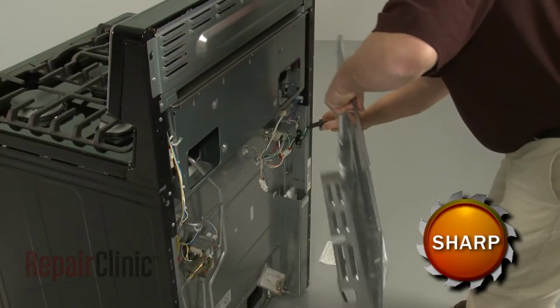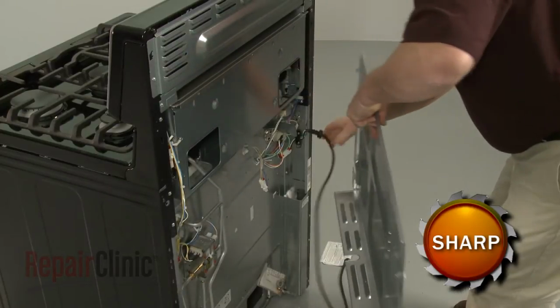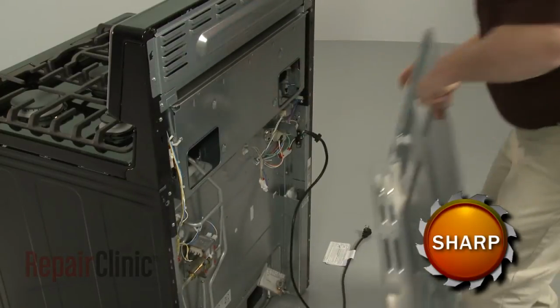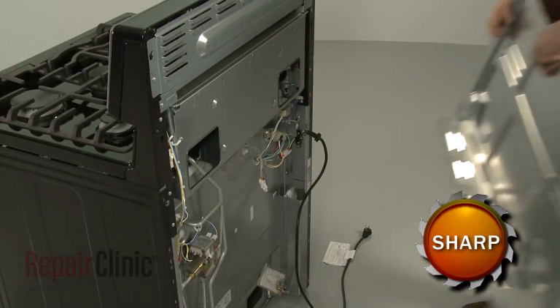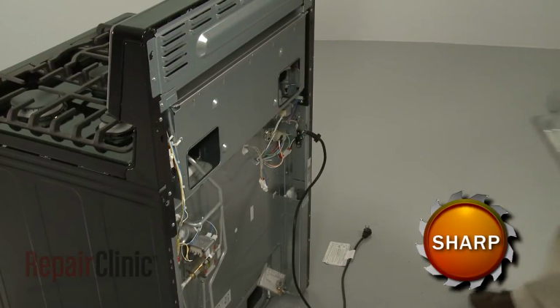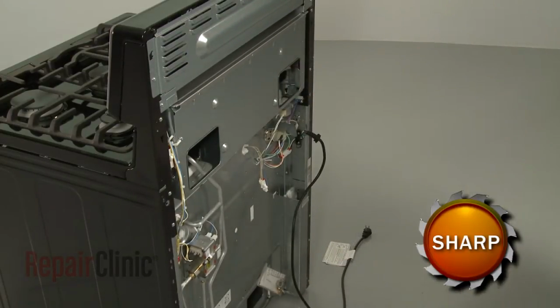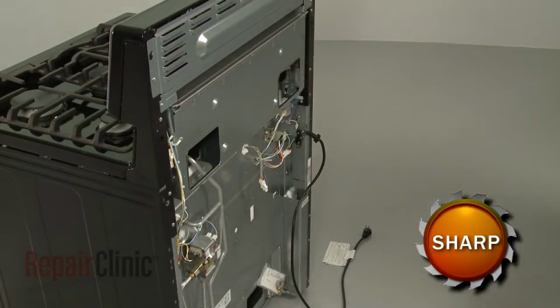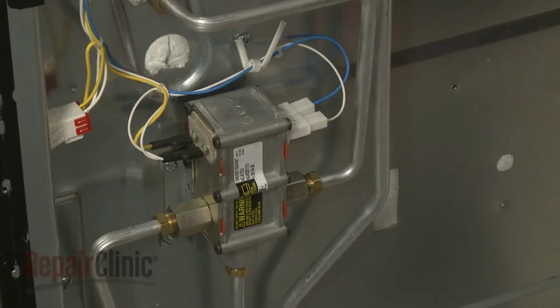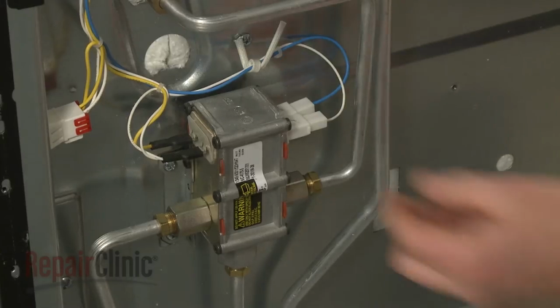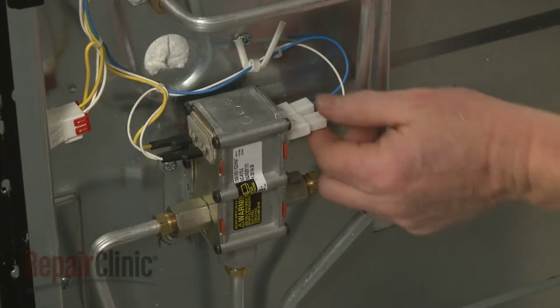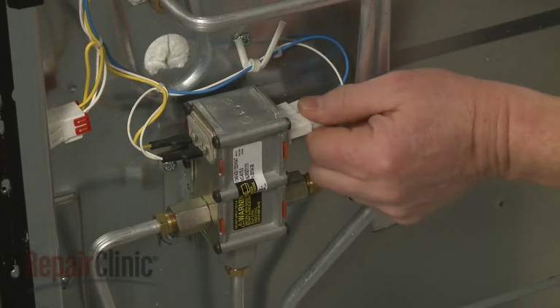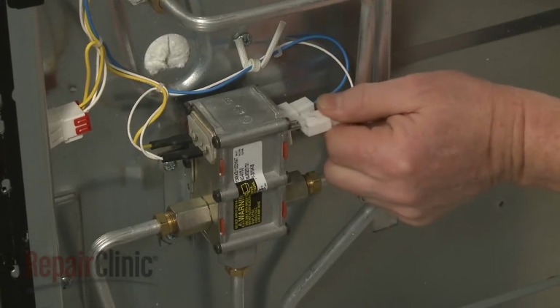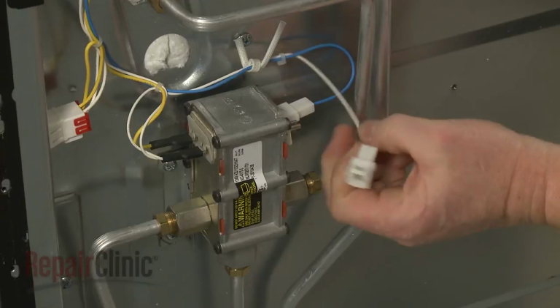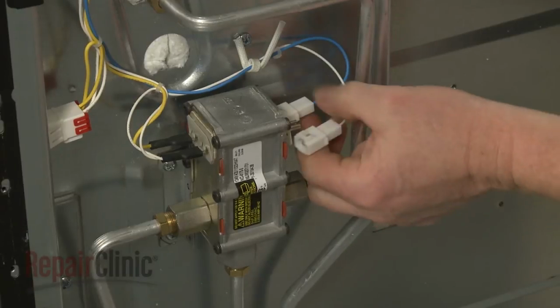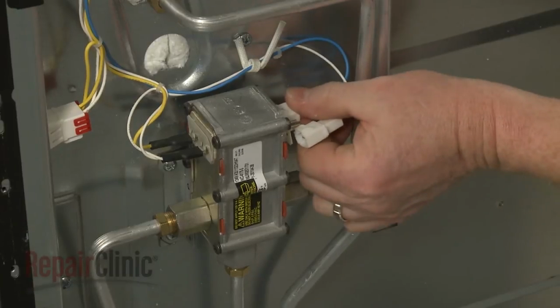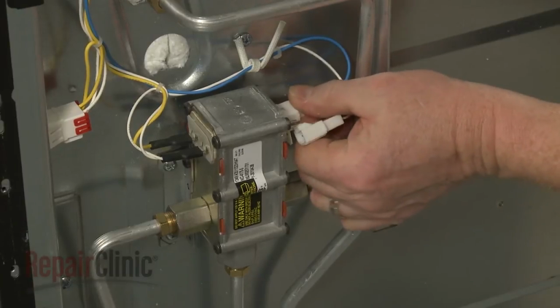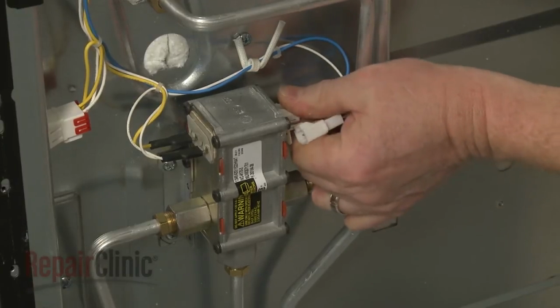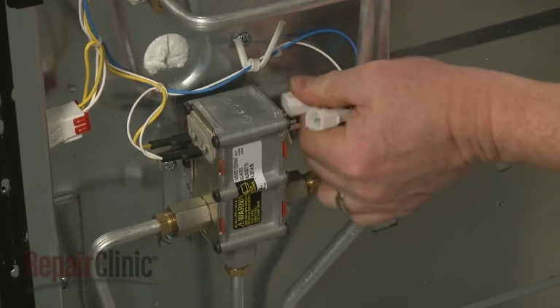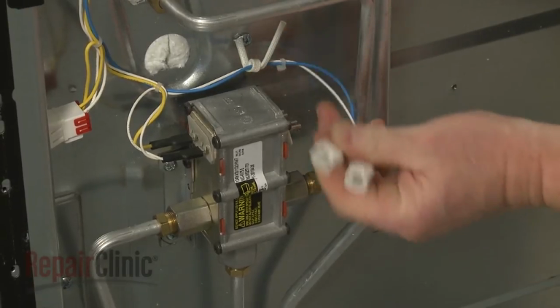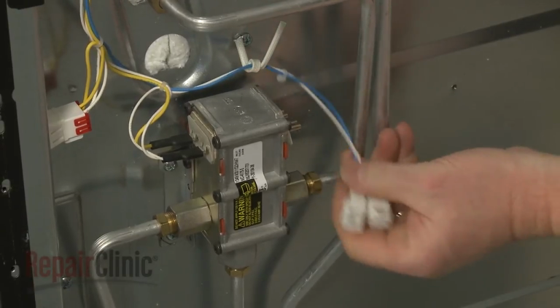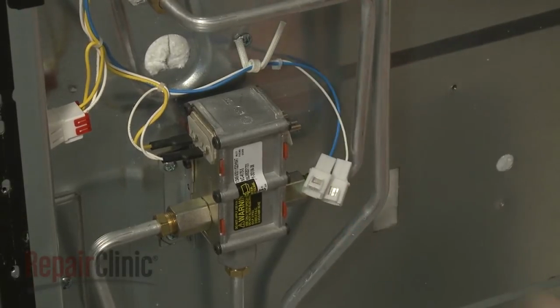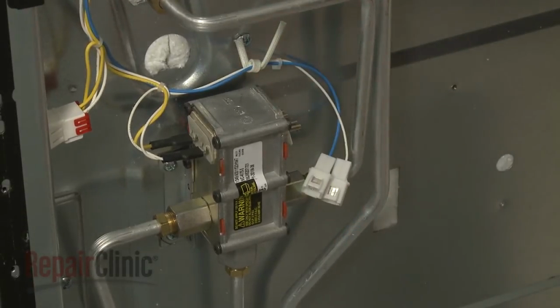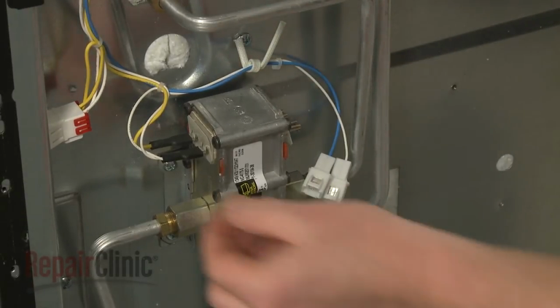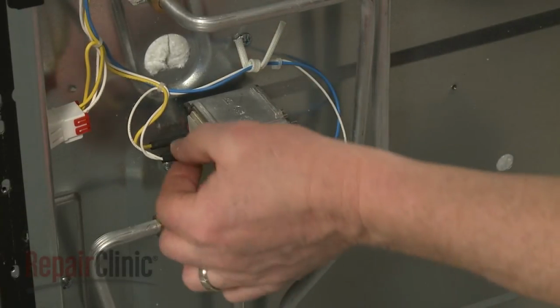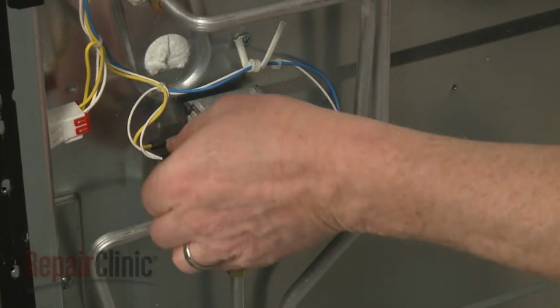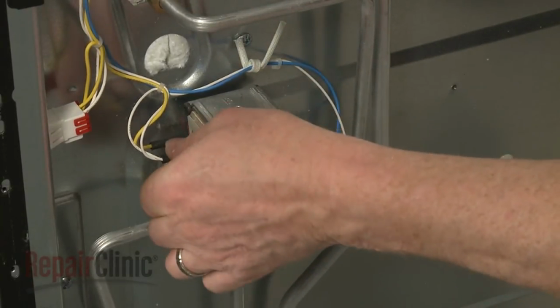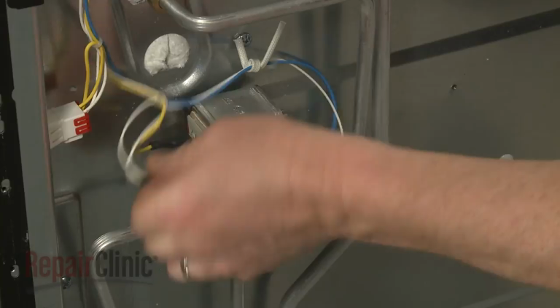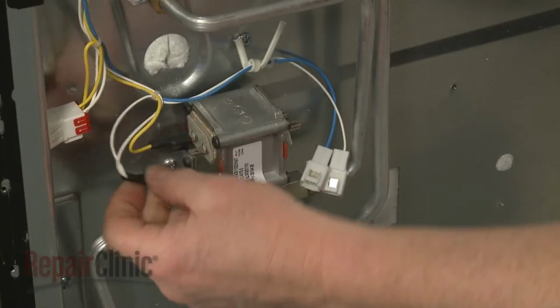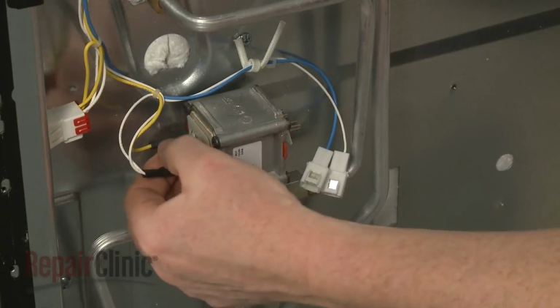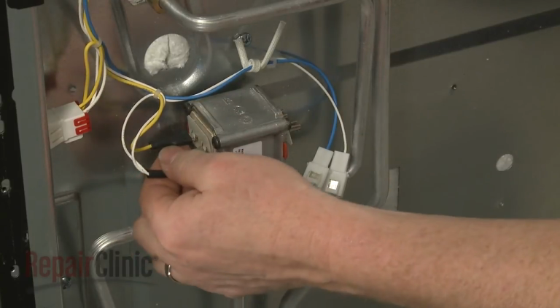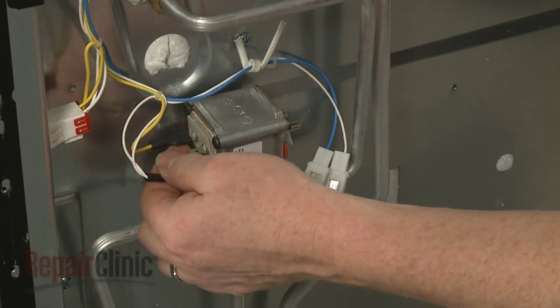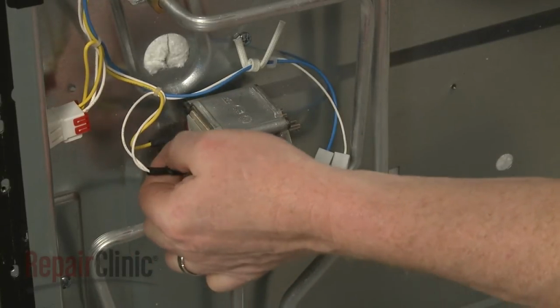Next, note the orientation of the bake and broil wires connected to the safety valve, then disconnect them. You'll need to release the locking tabs to detach the wires from the bake wire terminals.